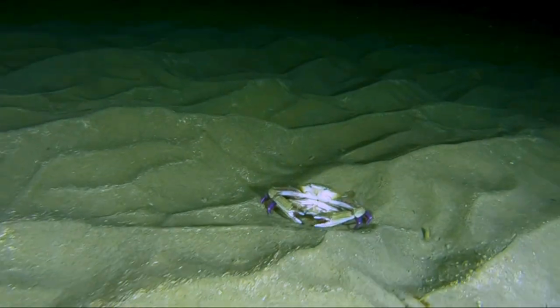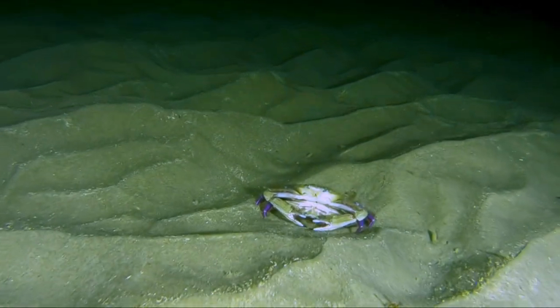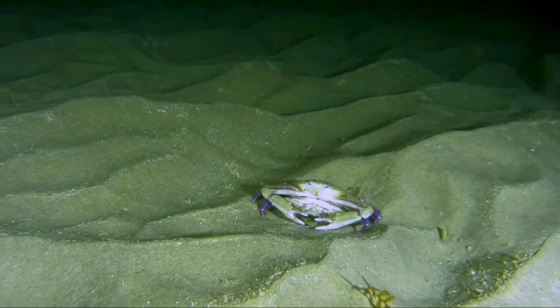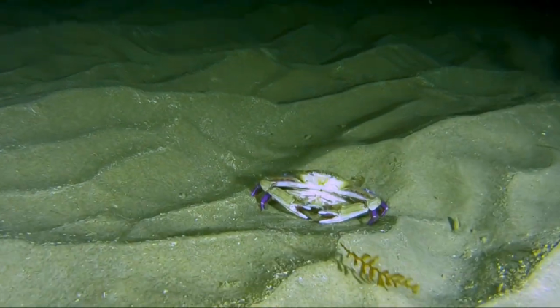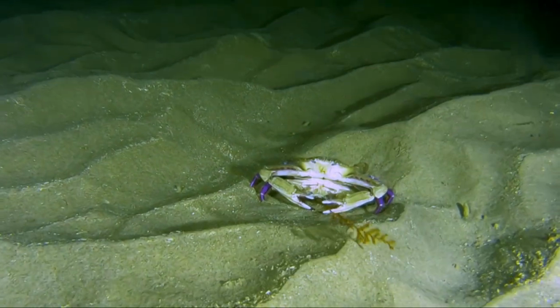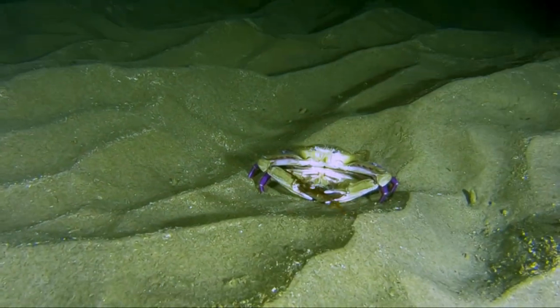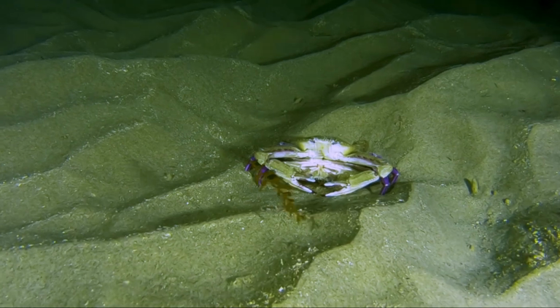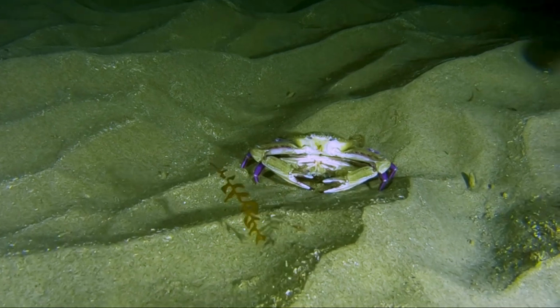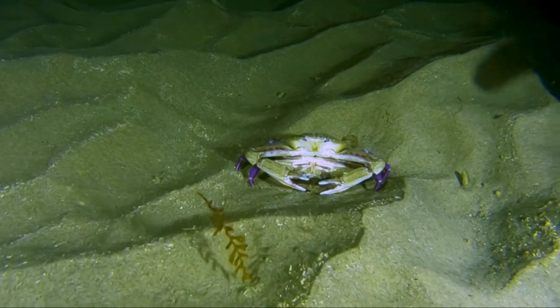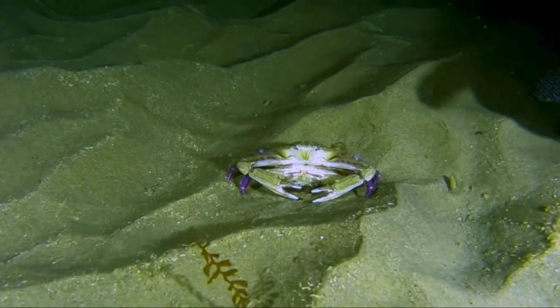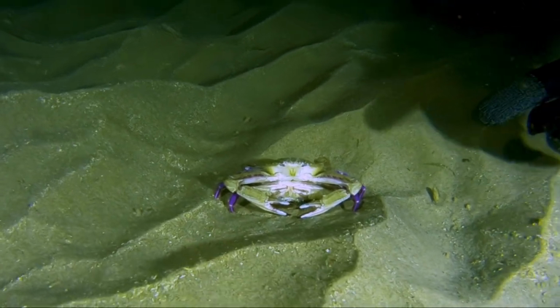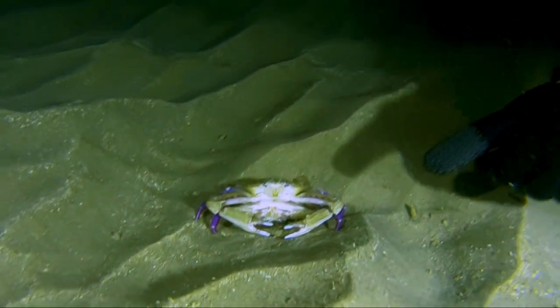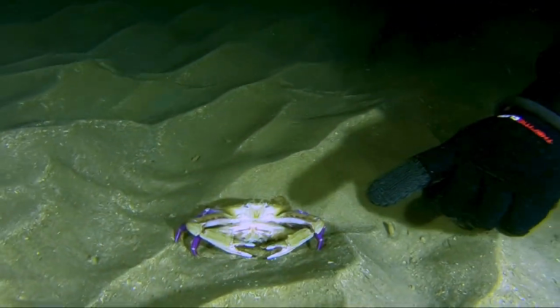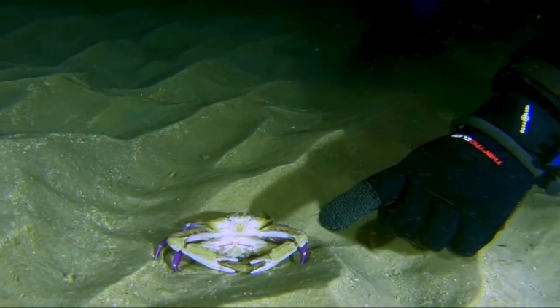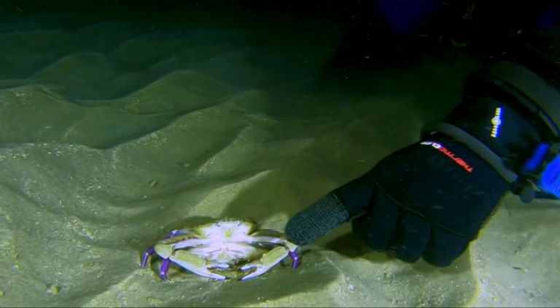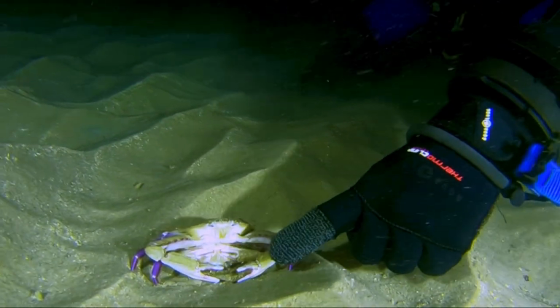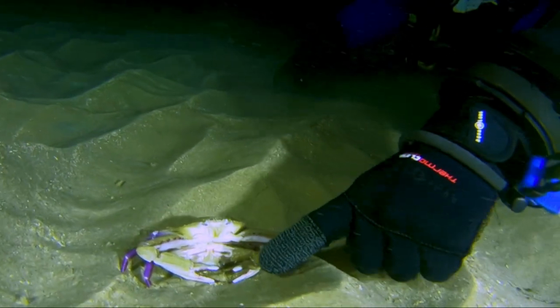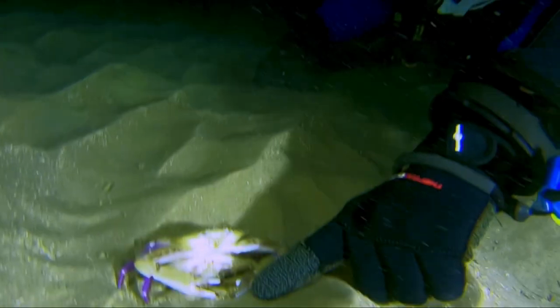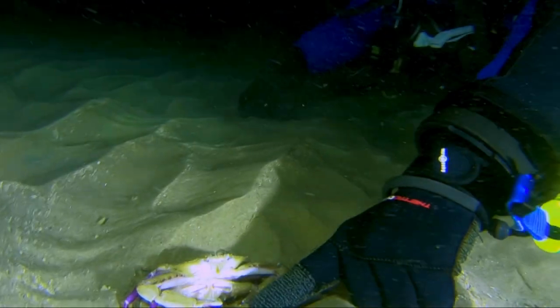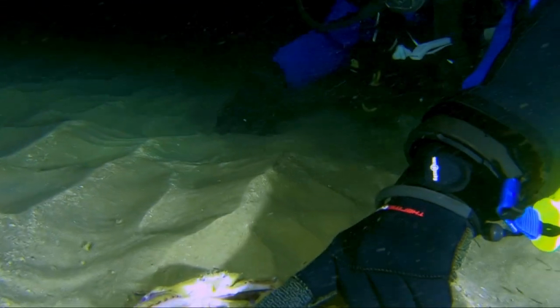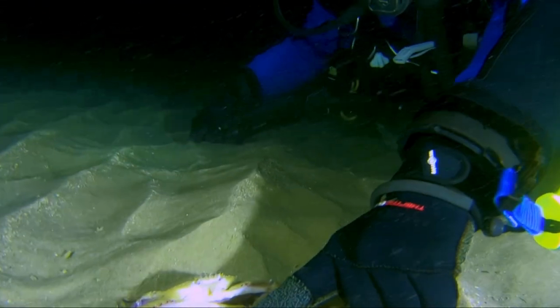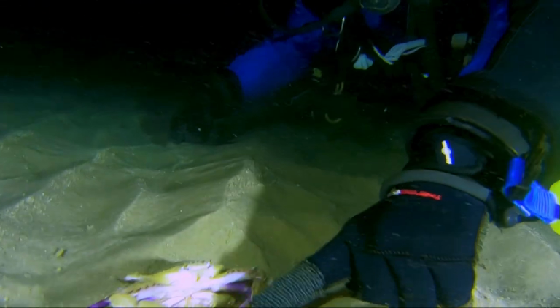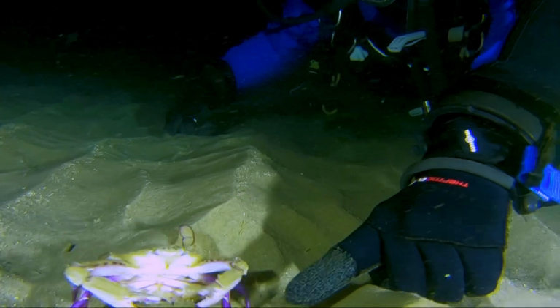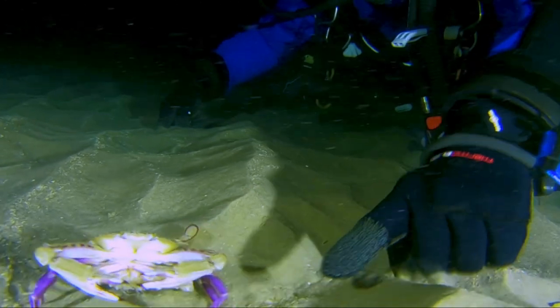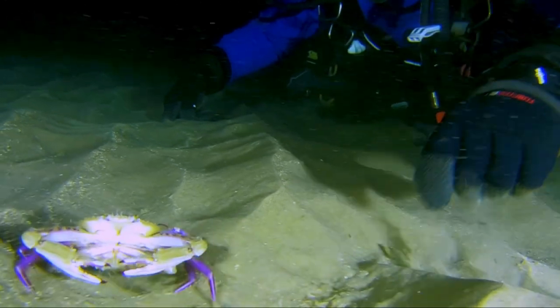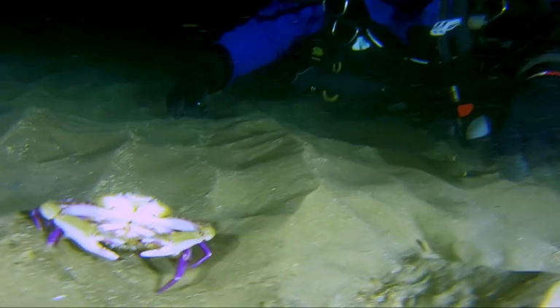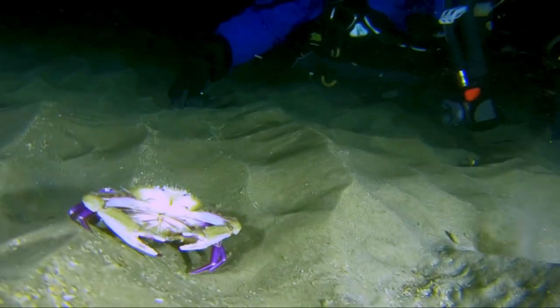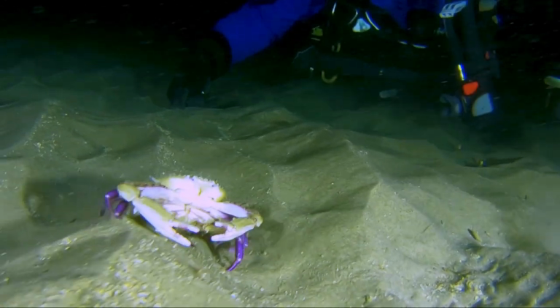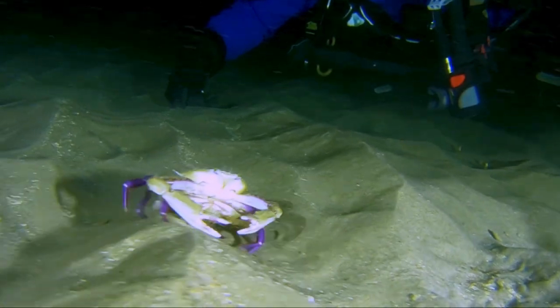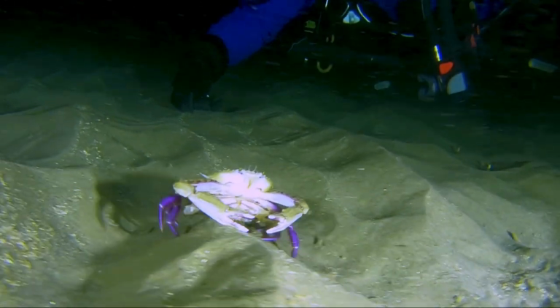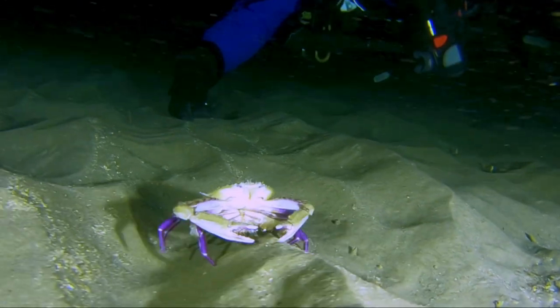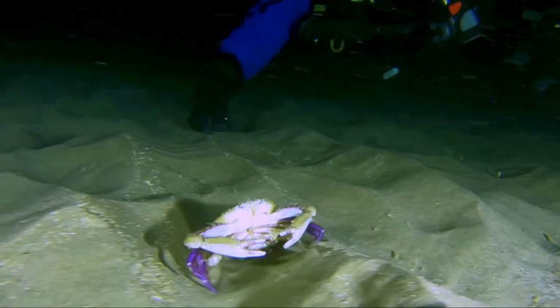Here is another sand dweller — a pair of small crabs out on a dinner date. Too bad they ran into a couple of curious divers. Don't worry, they can get back to business after we leave.